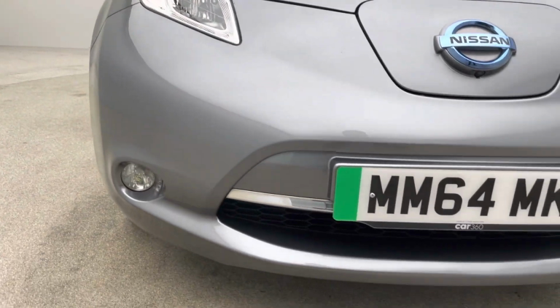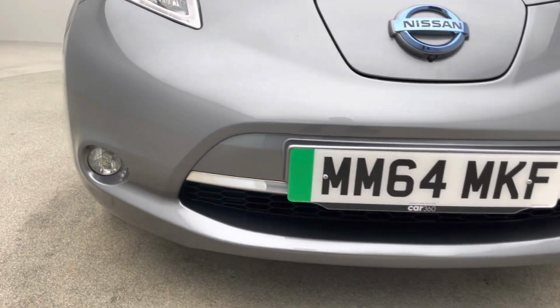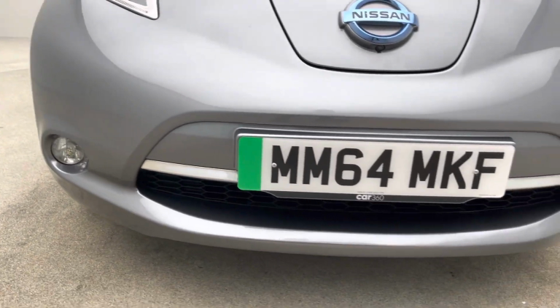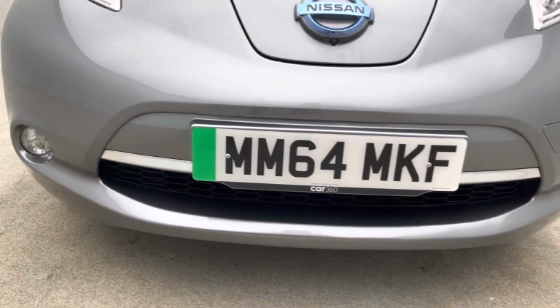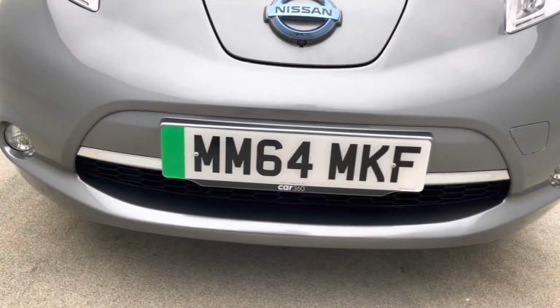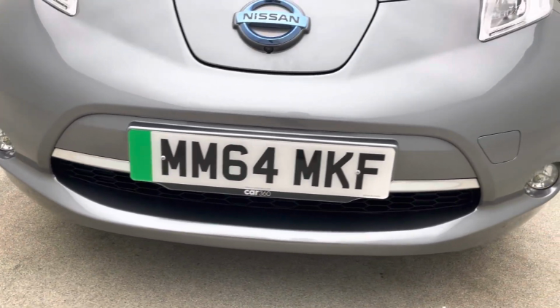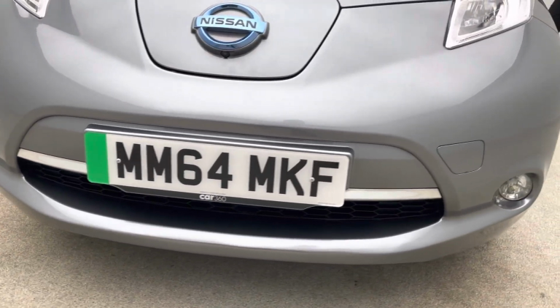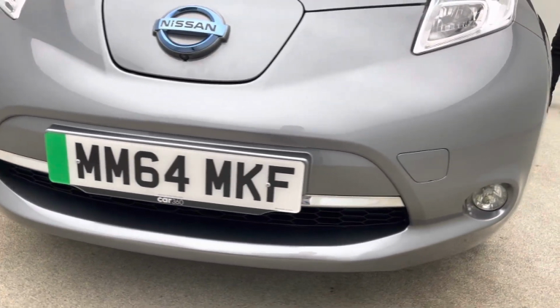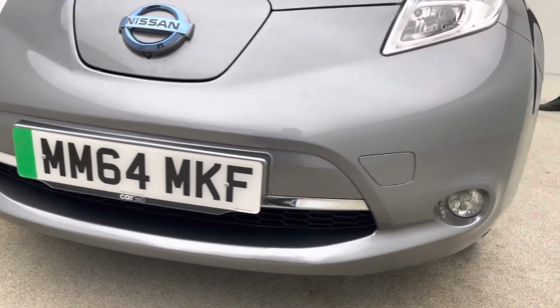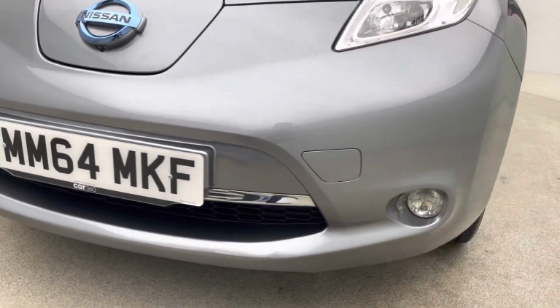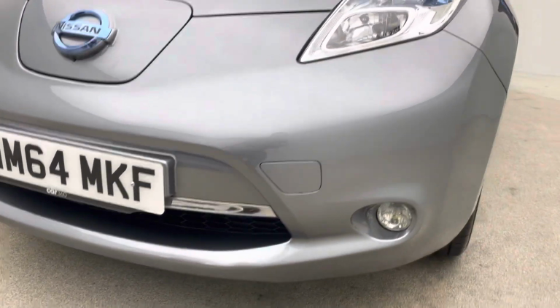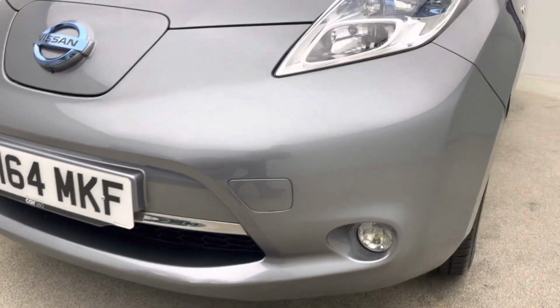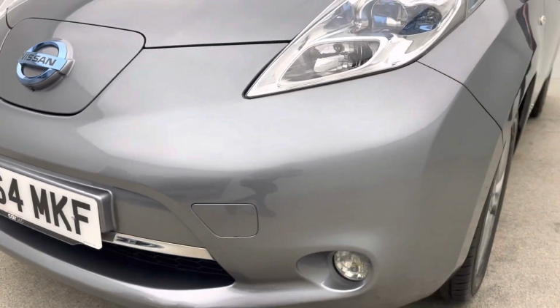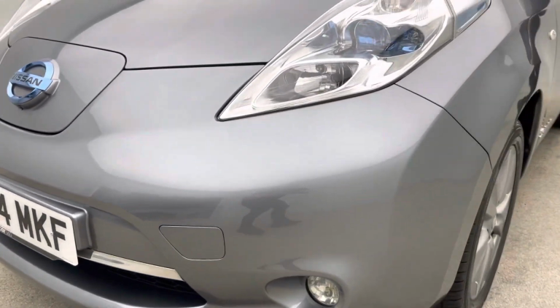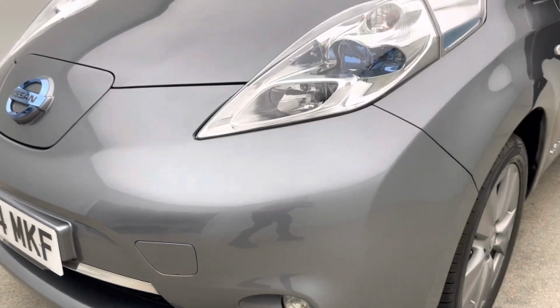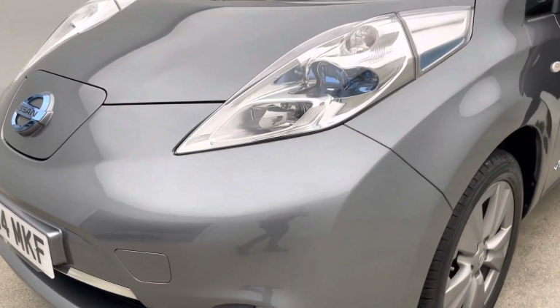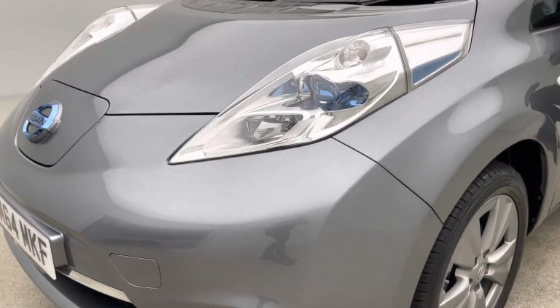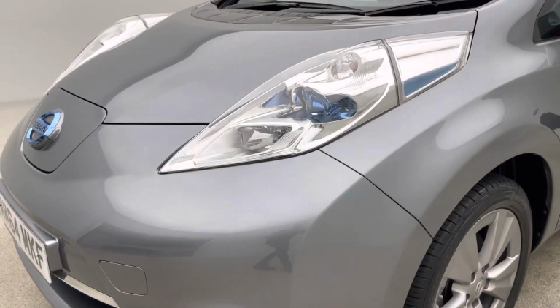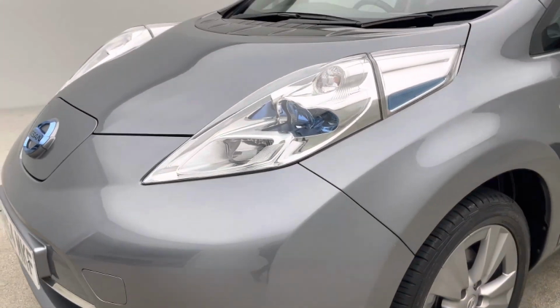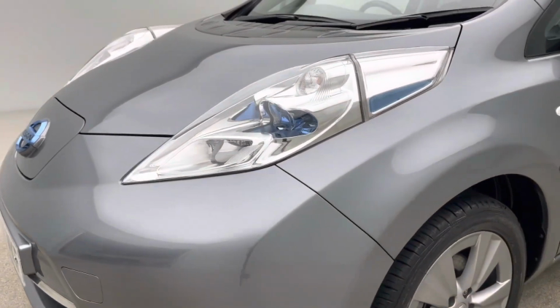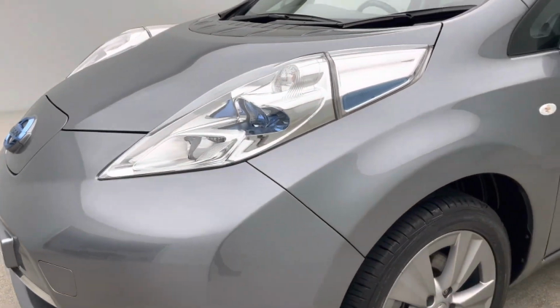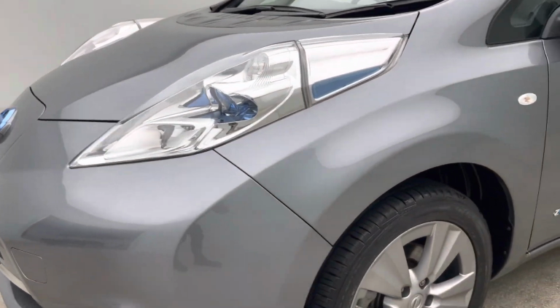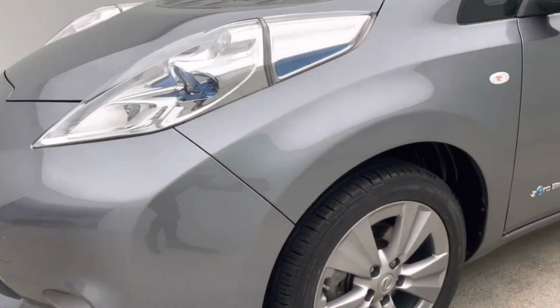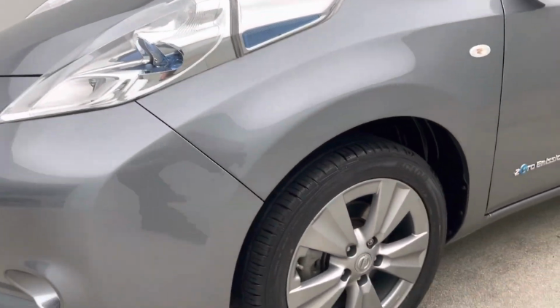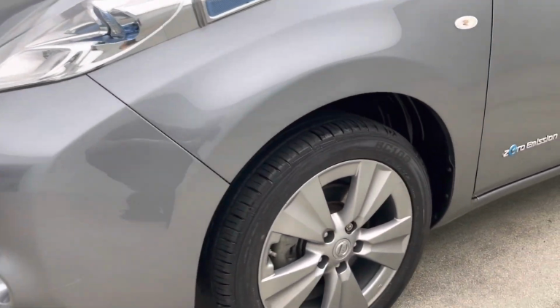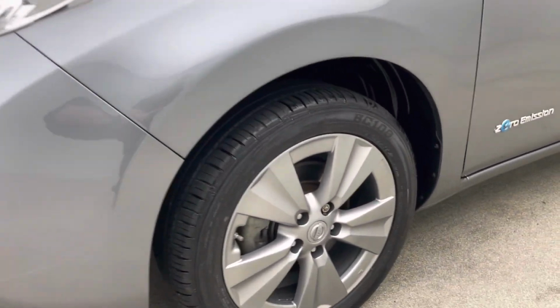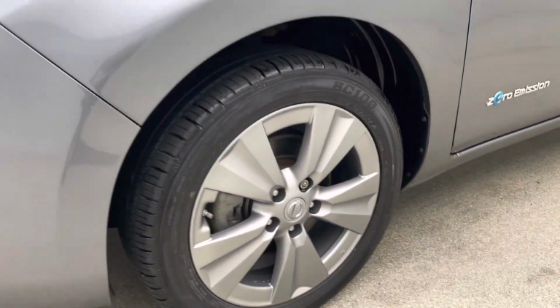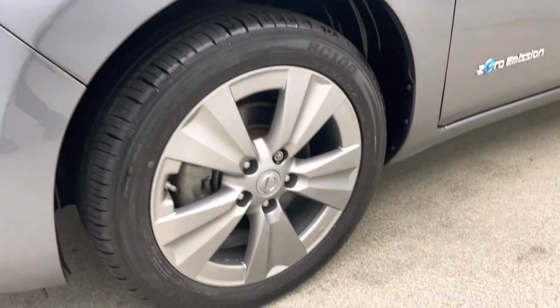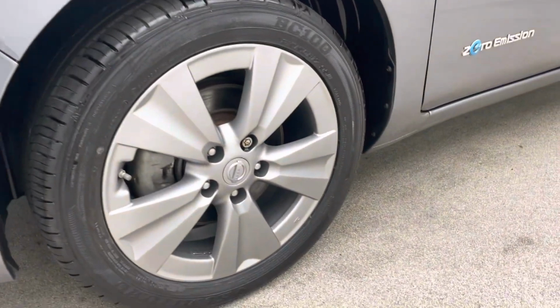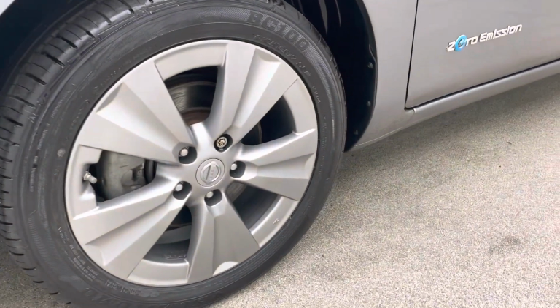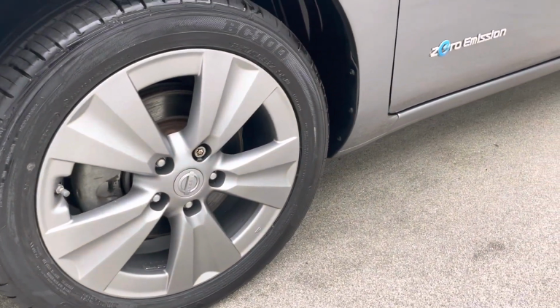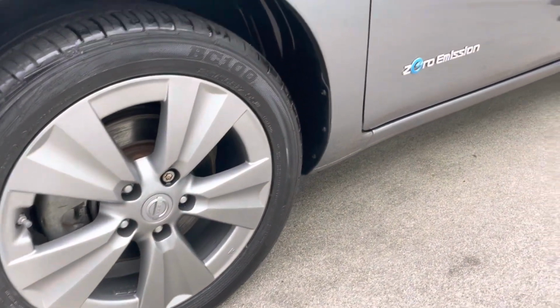You also have the option to extend your warranty by up to an additional three years if you'd like to, just for that extra peace of mind, and there's also a seven day money back guarantee.